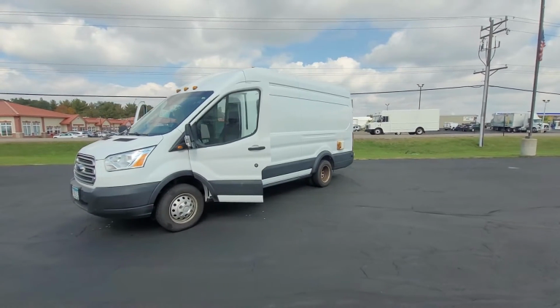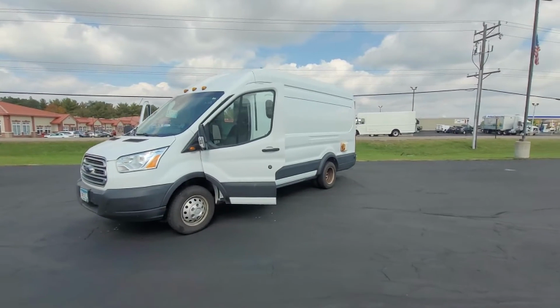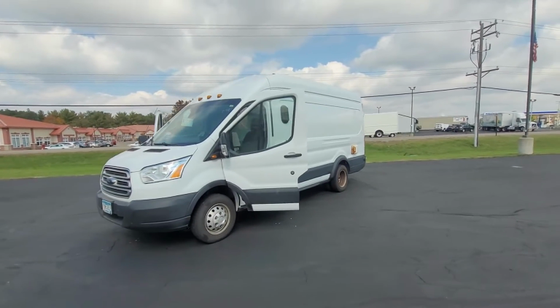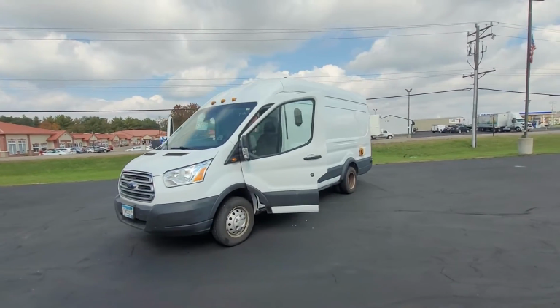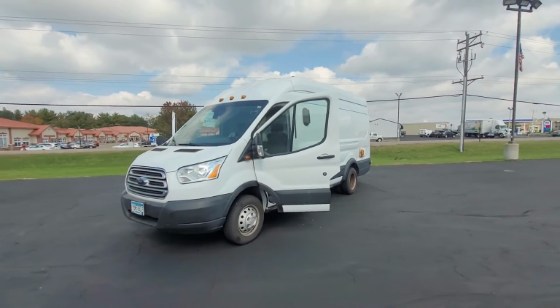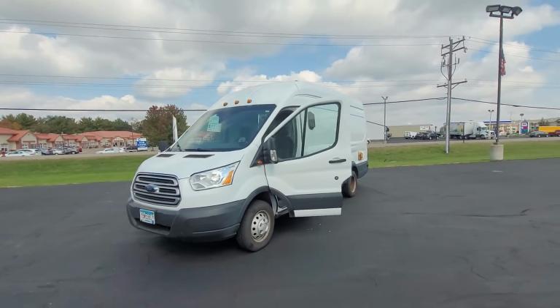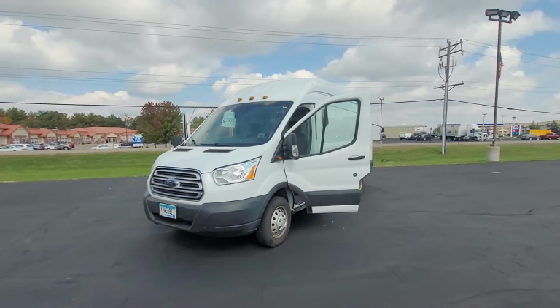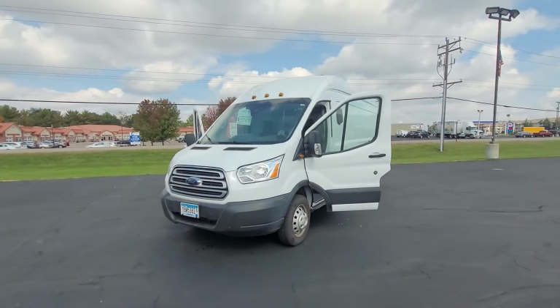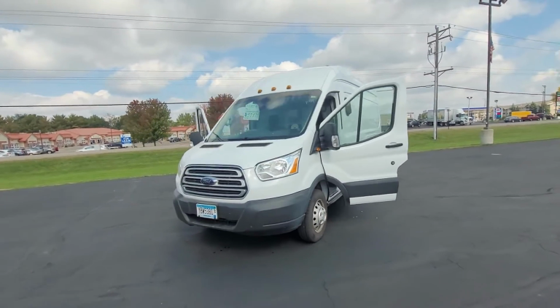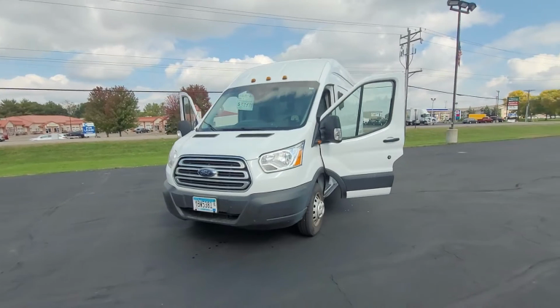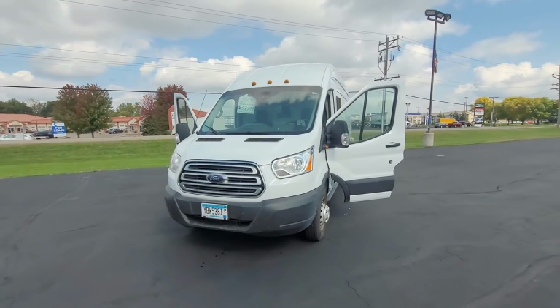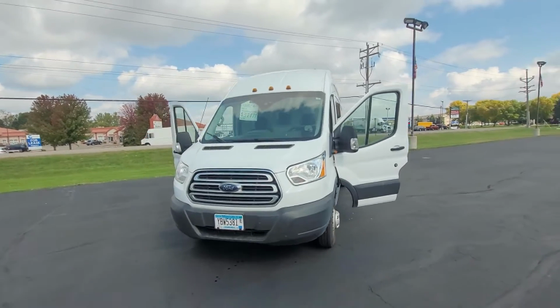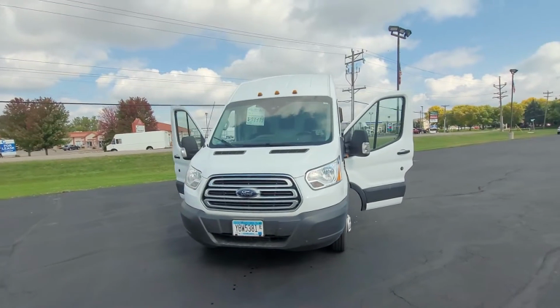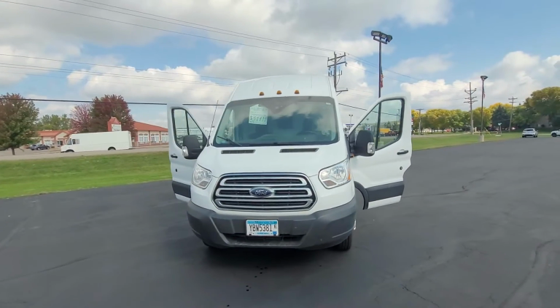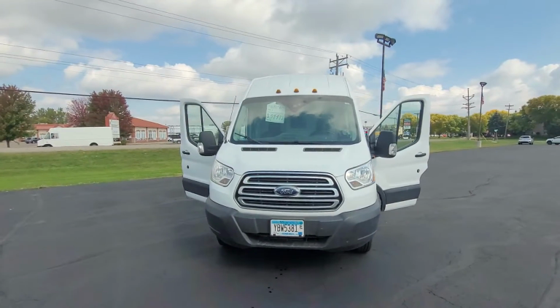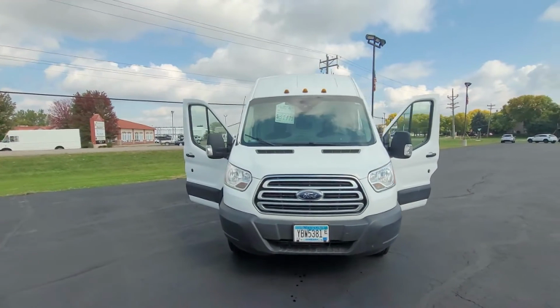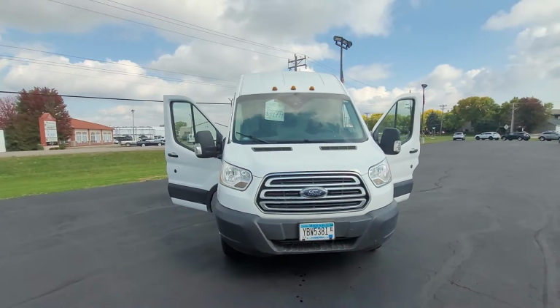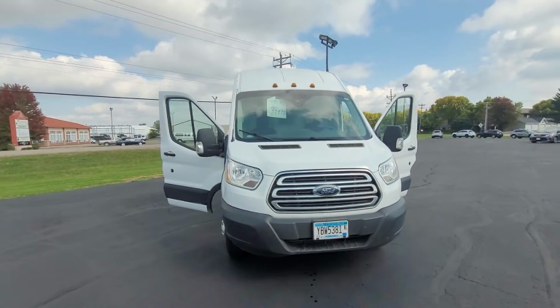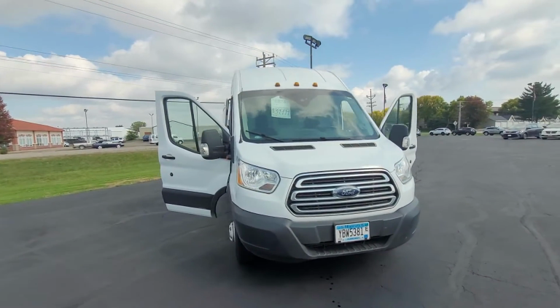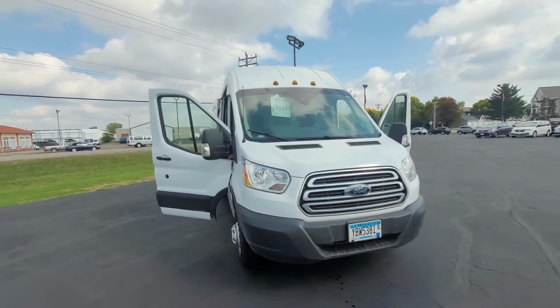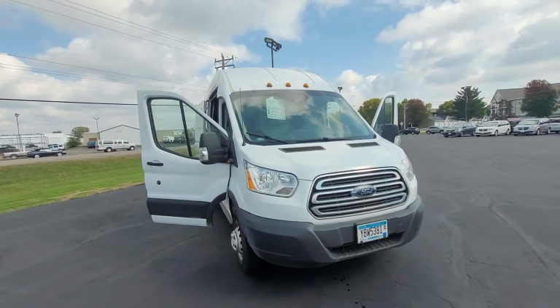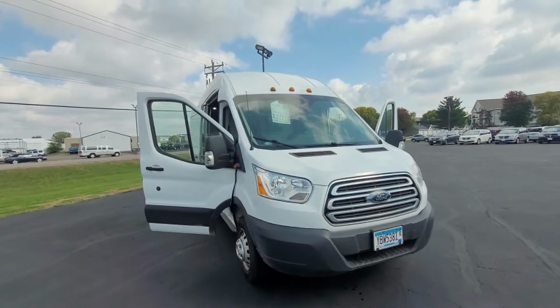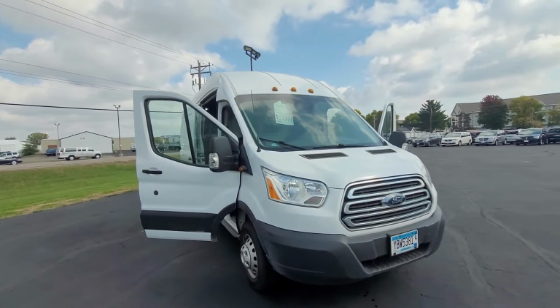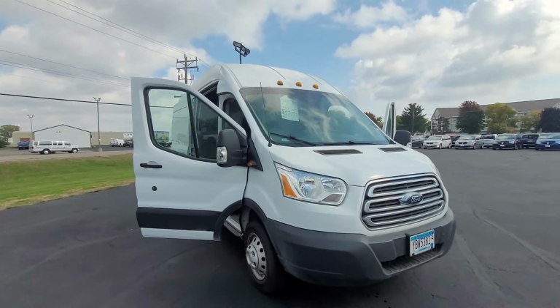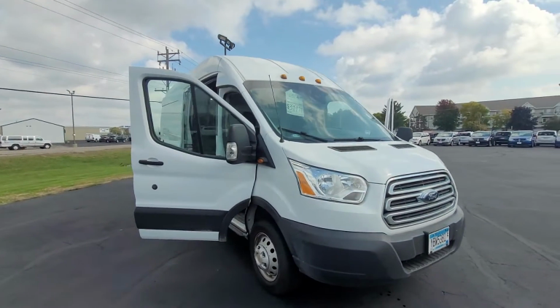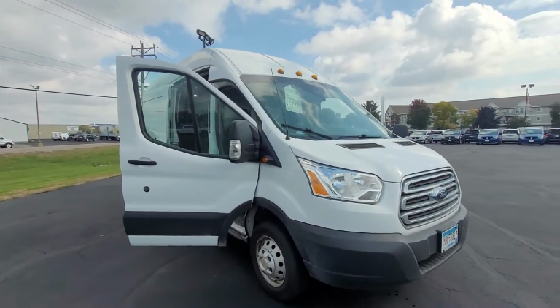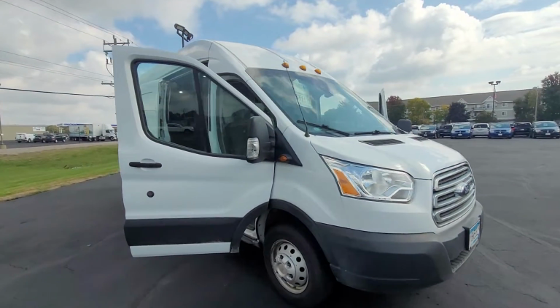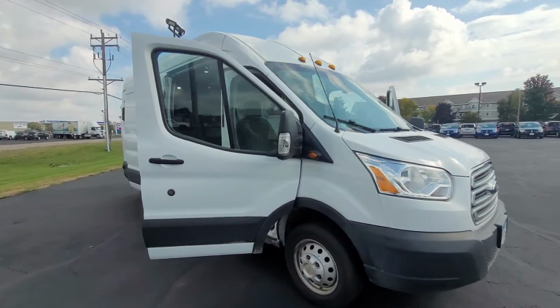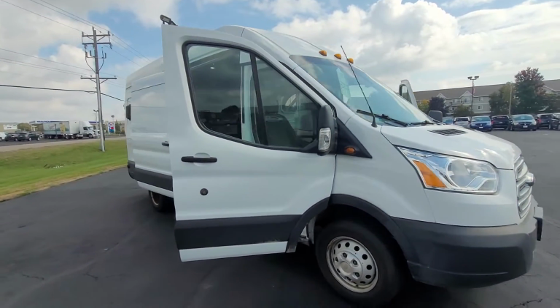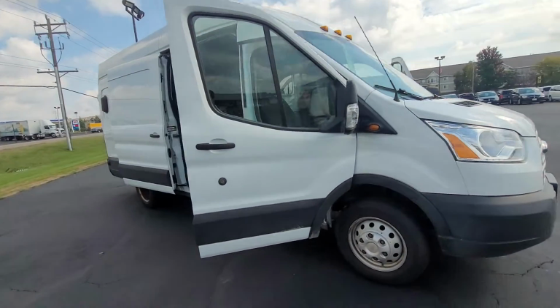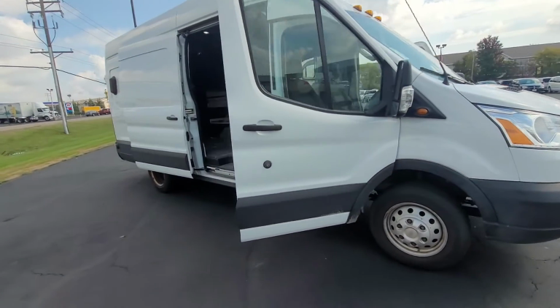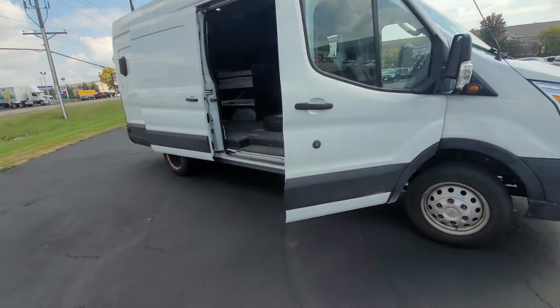Hey, it's Cody from Don Robinson Mitsubishi, and I'm just doing this quick video walk around for you of this 2019 Ford Transit Cargo 3500 with only 88 thousand miles on it. This is a 3500, so it is going to be a one ton.